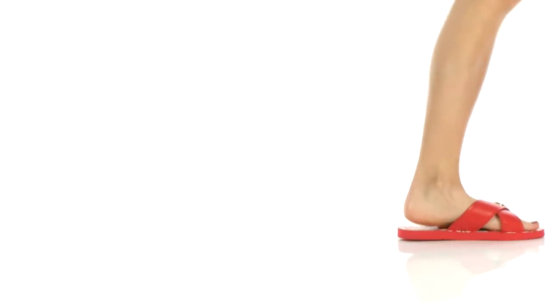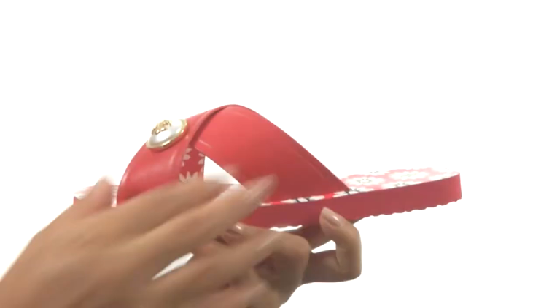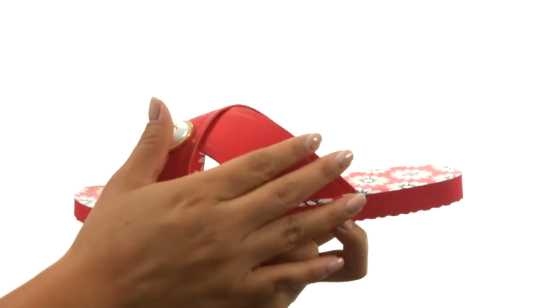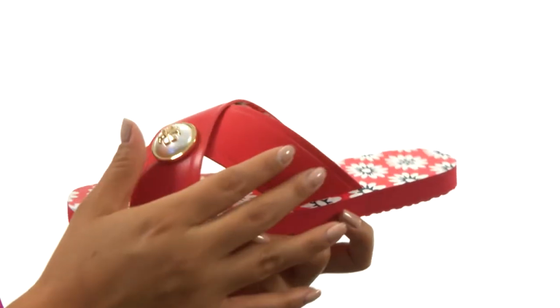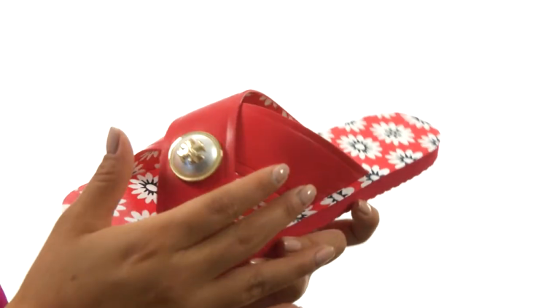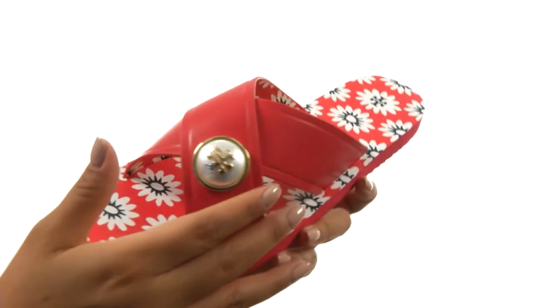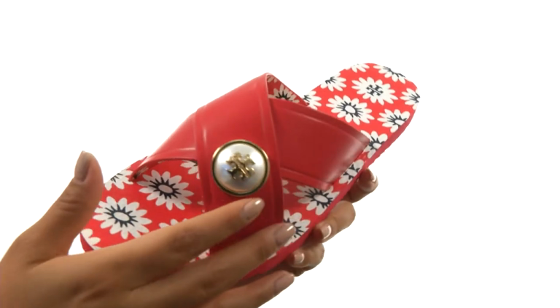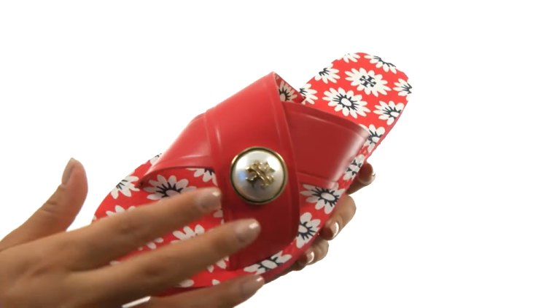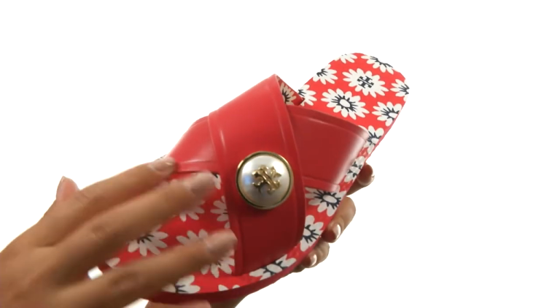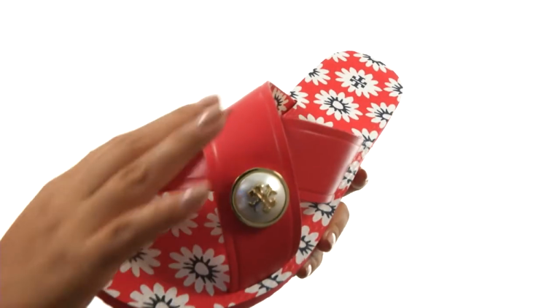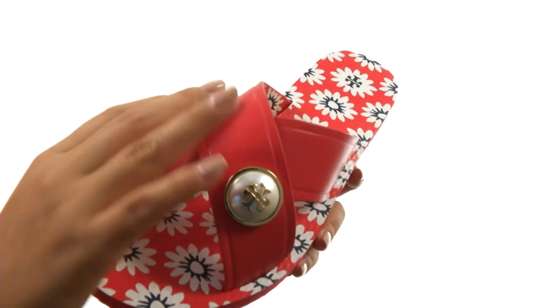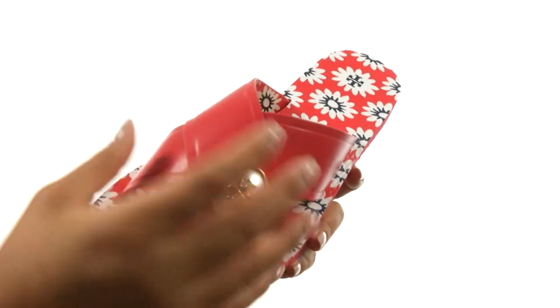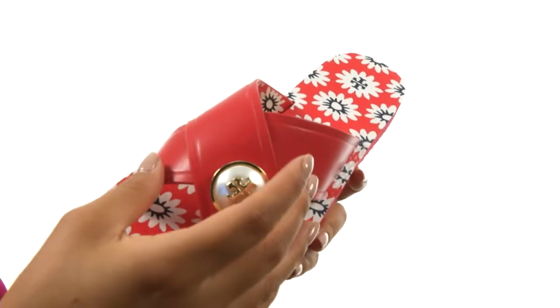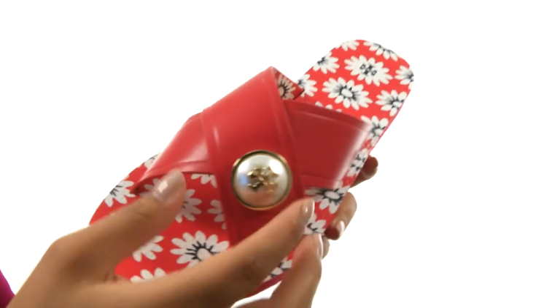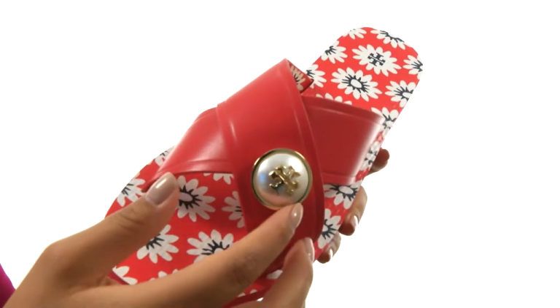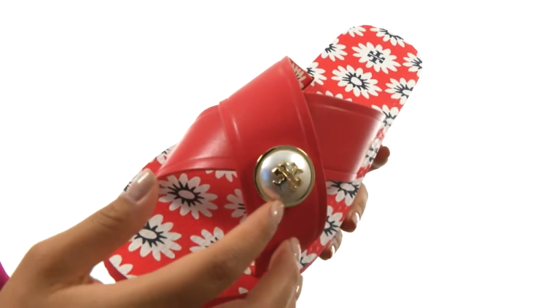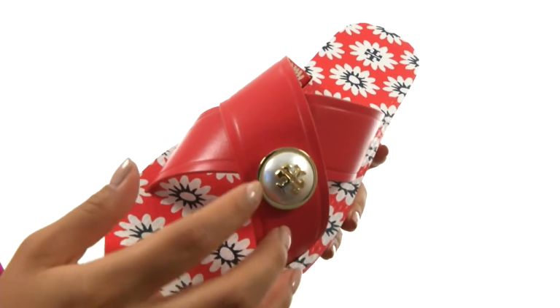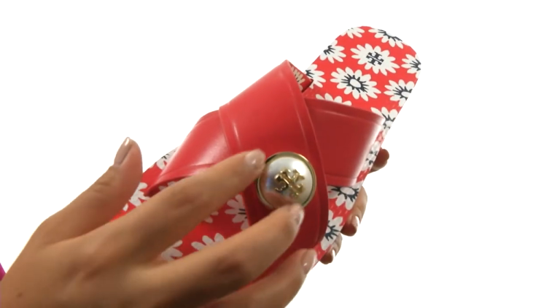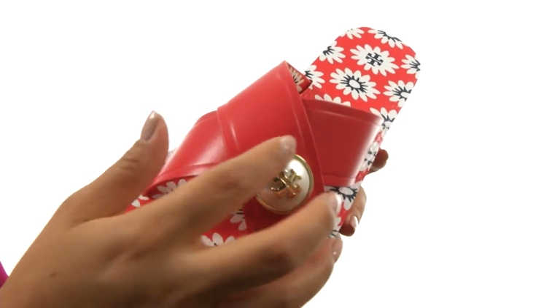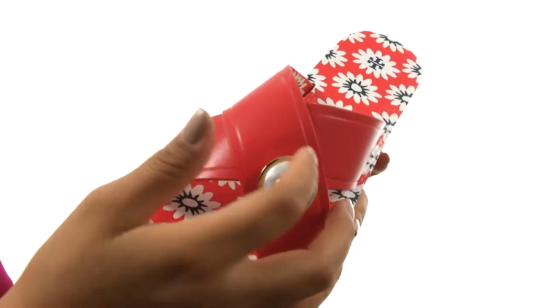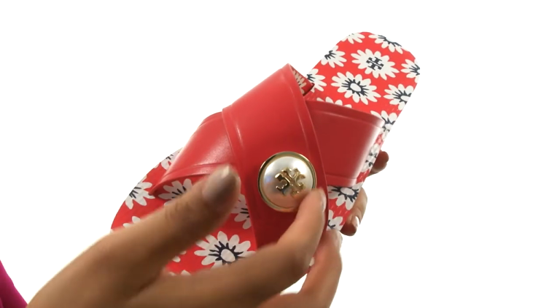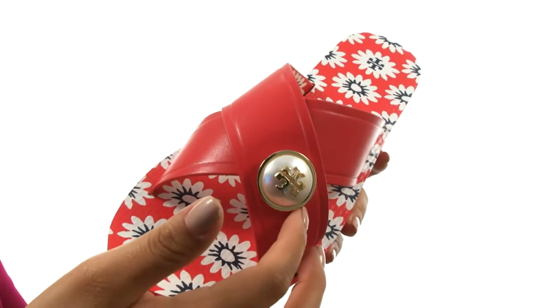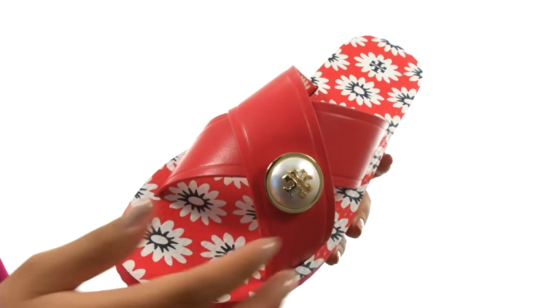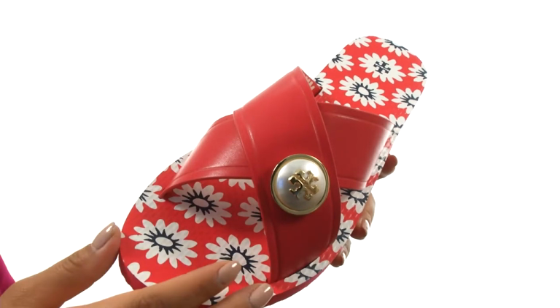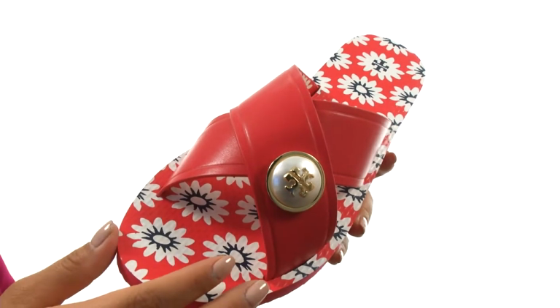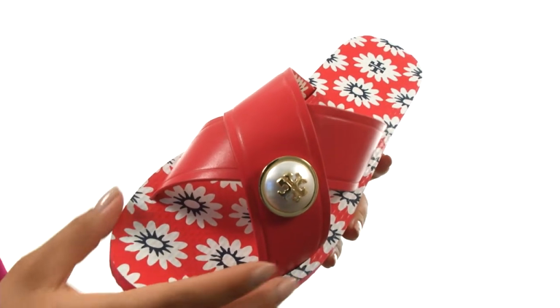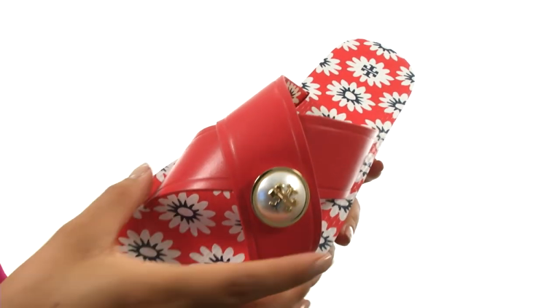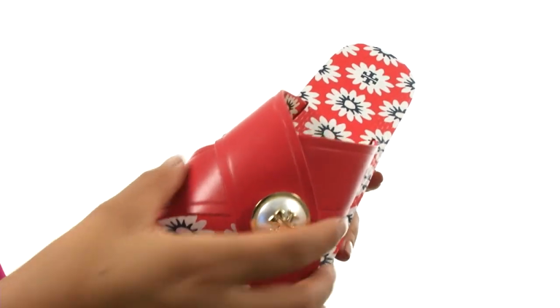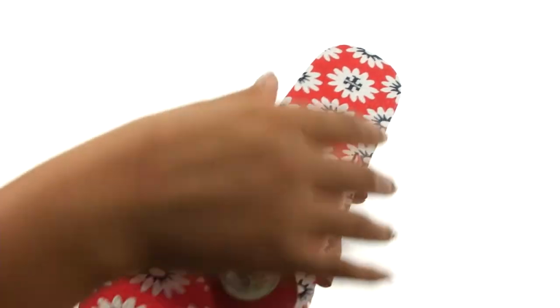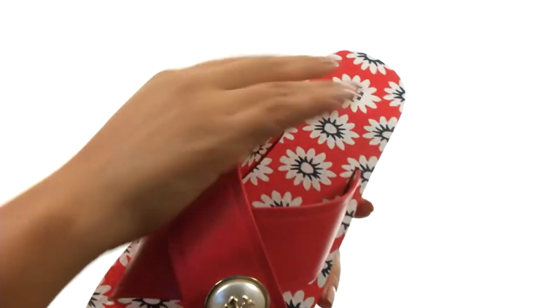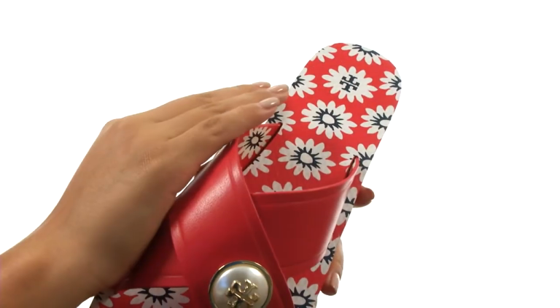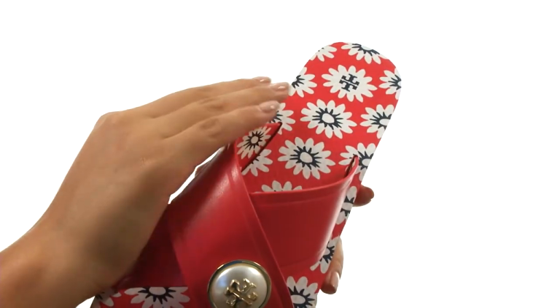Here we have a smooth leather upper with criss-crossing straps over the vamp, along with the signature logo accent pearl detail for added style. They offer an easy slip-on construction.